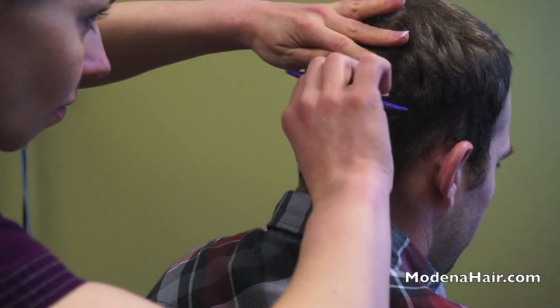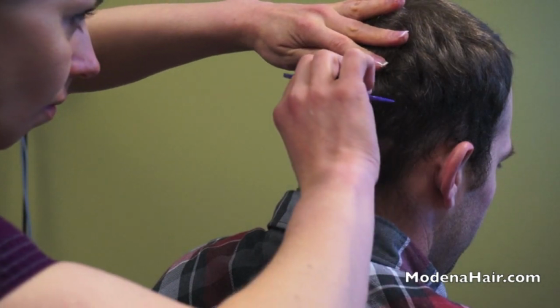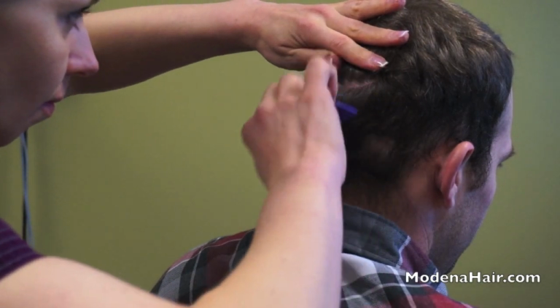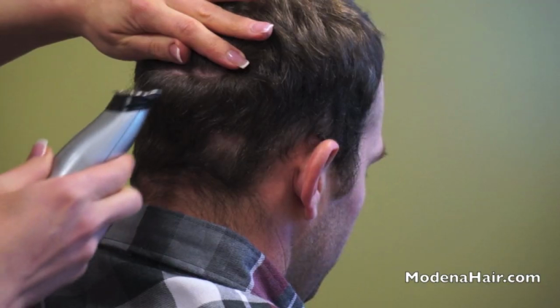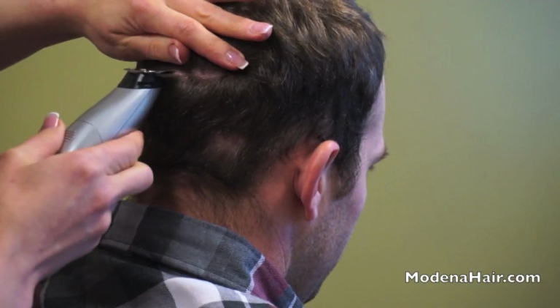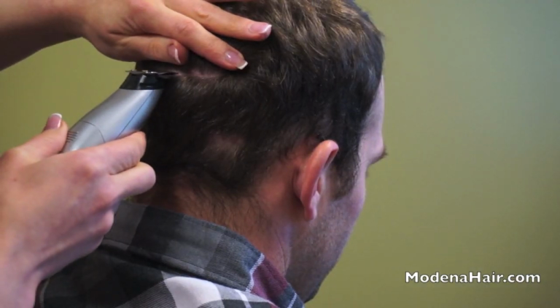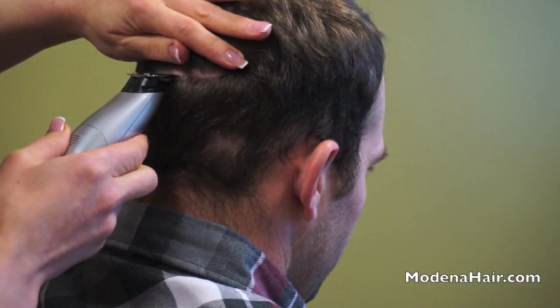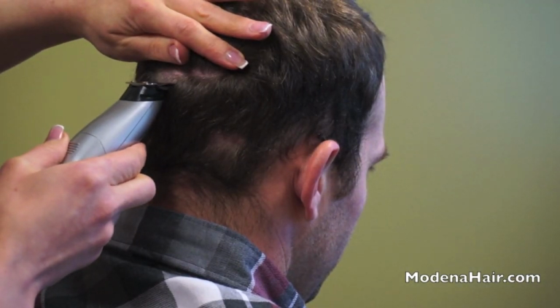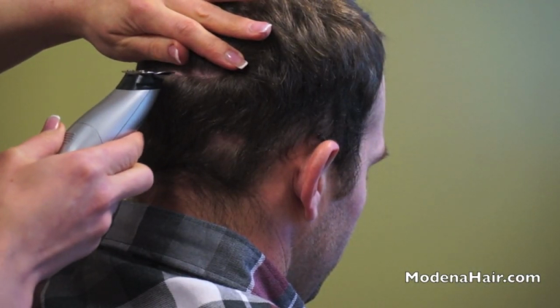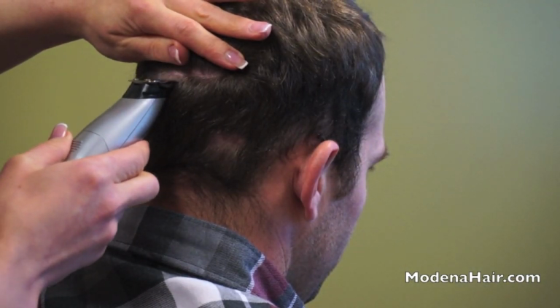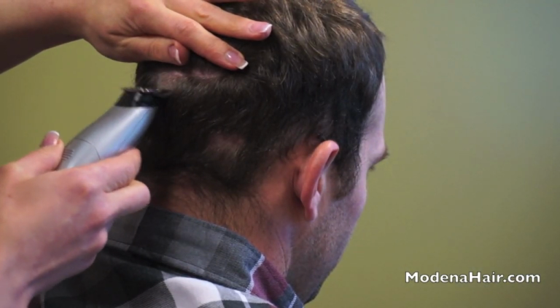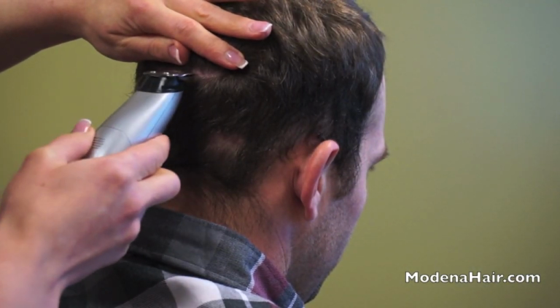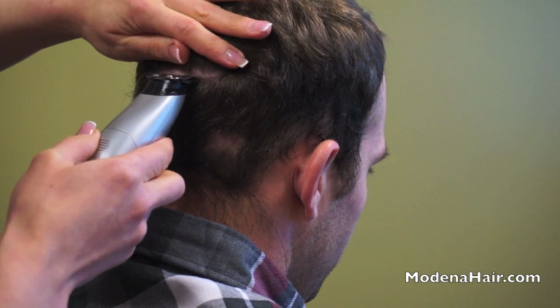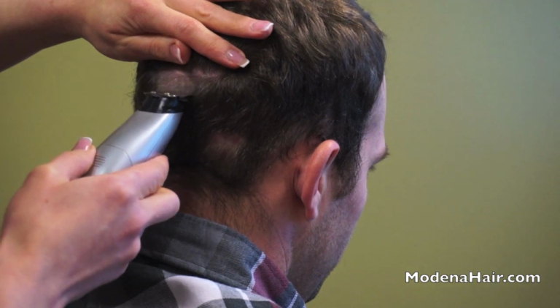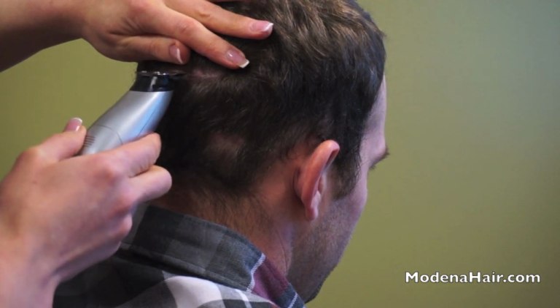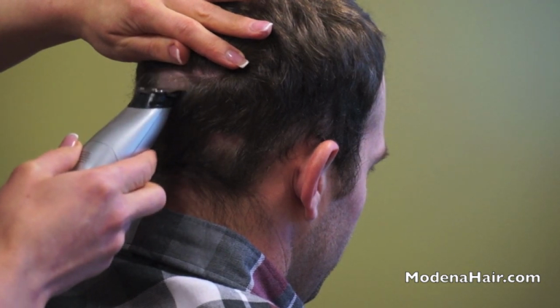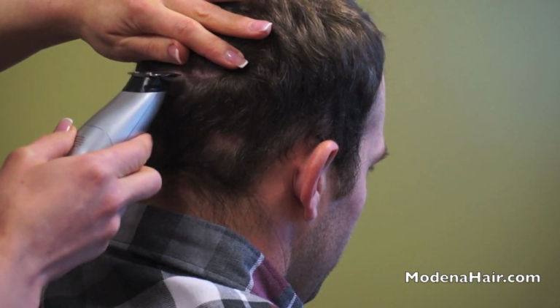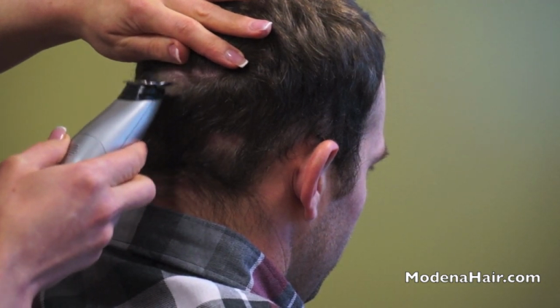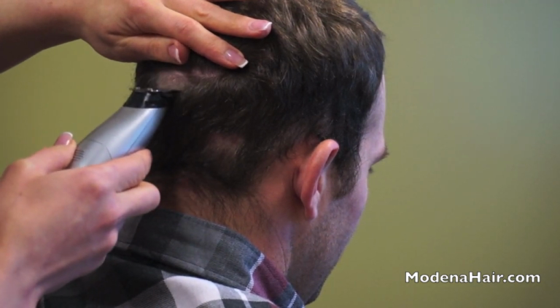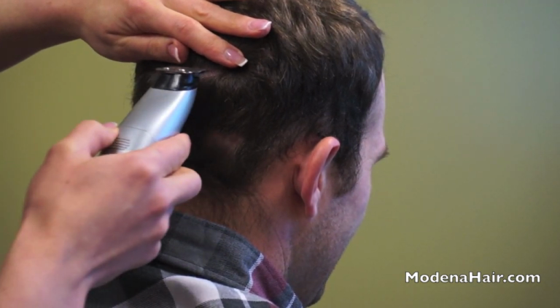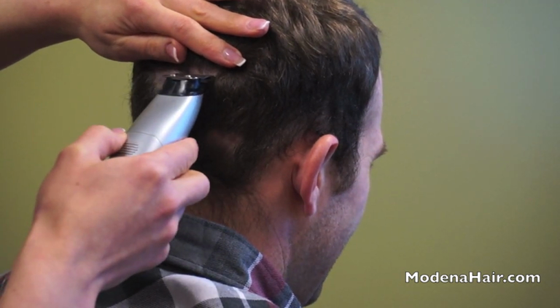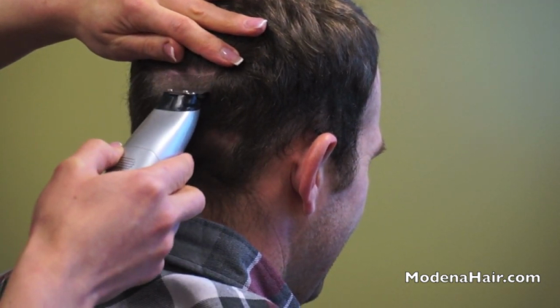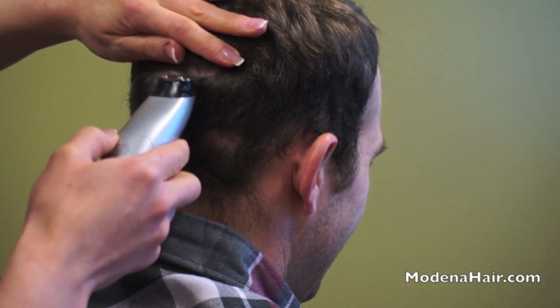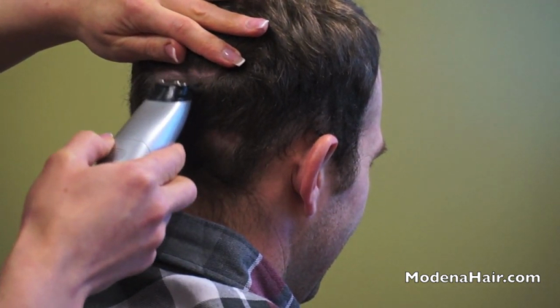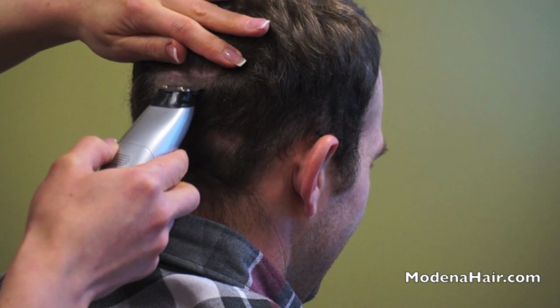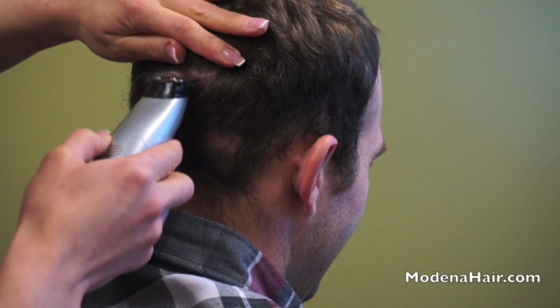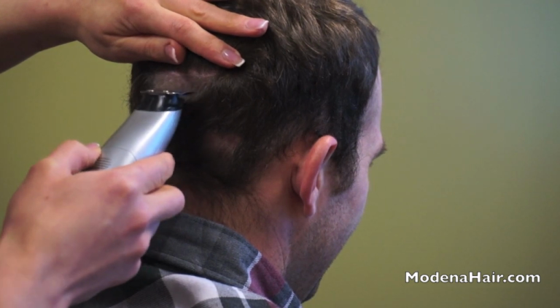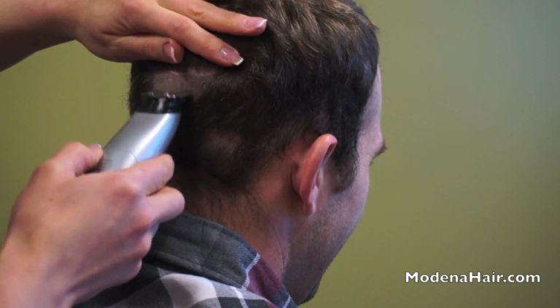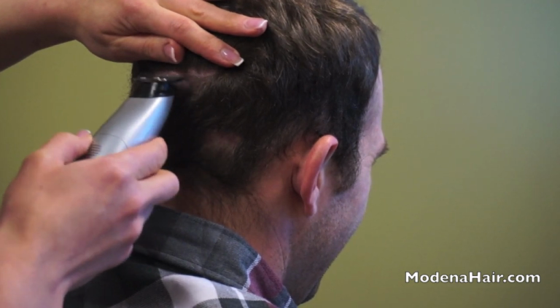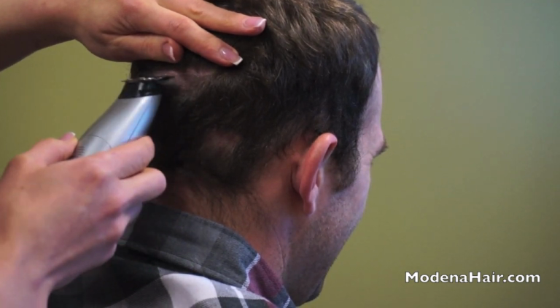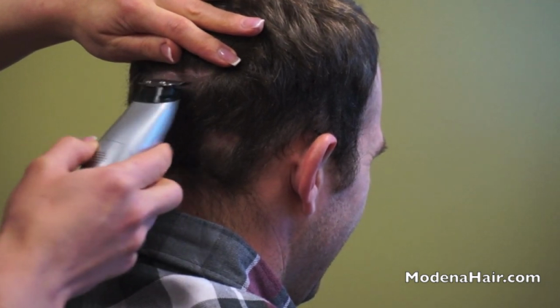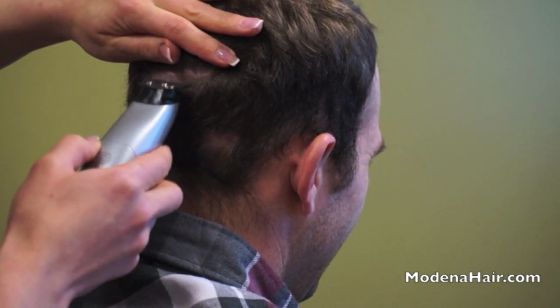It is not necessary to cut the hairs before hair transplant surgery using the strip method. It is only necessary to shave the region of the donor area. Once the strip is harvested, there will be no evidence that the area has been shaved.